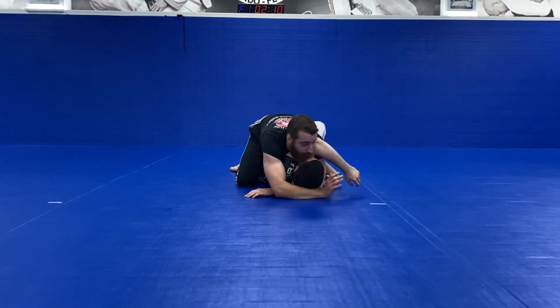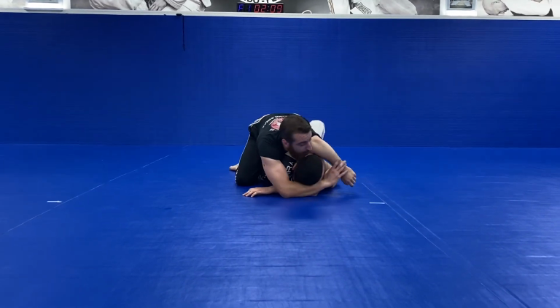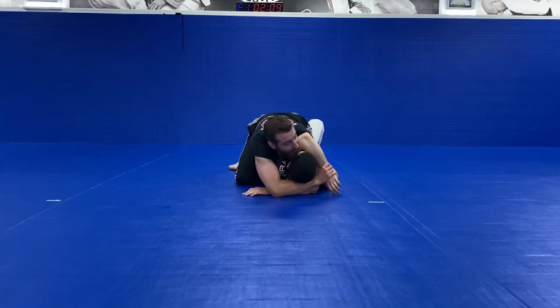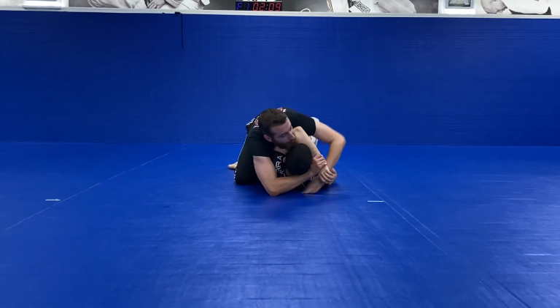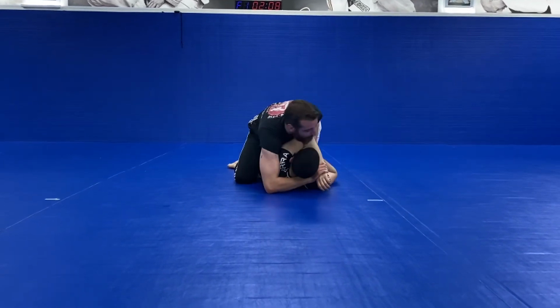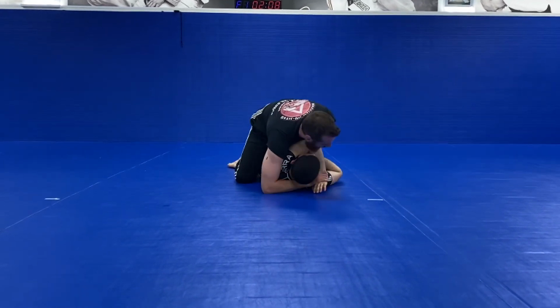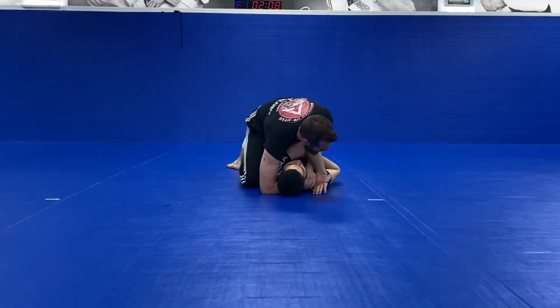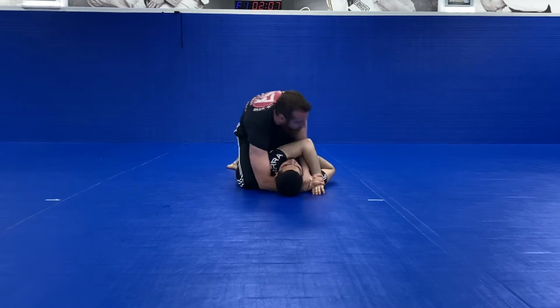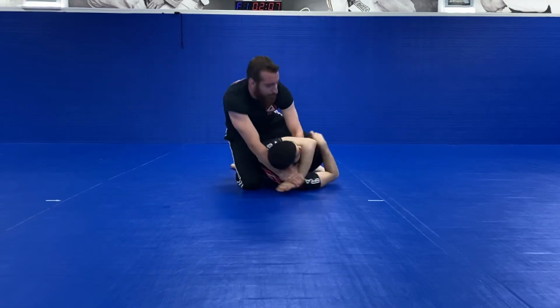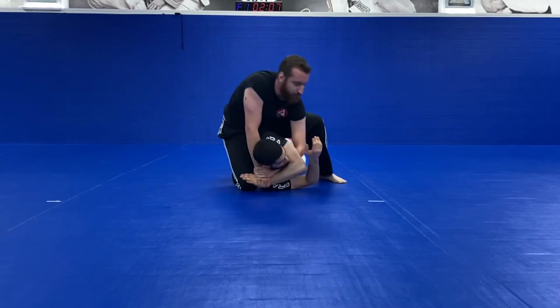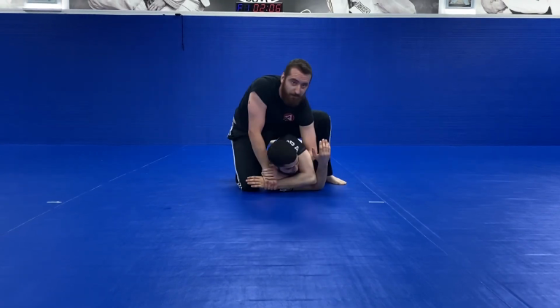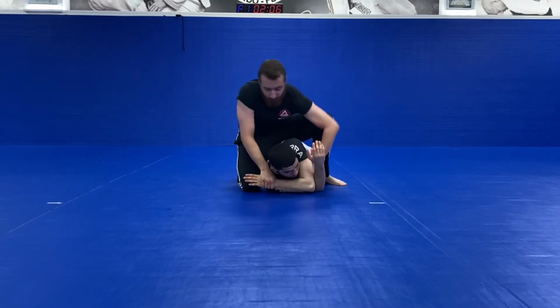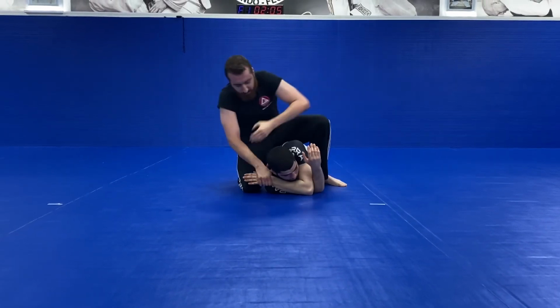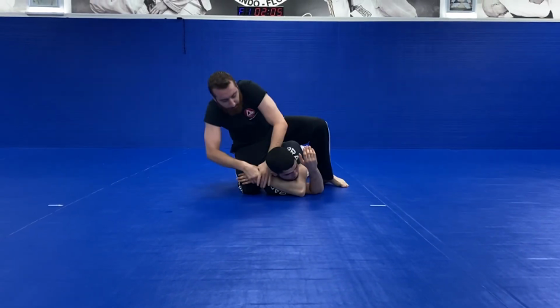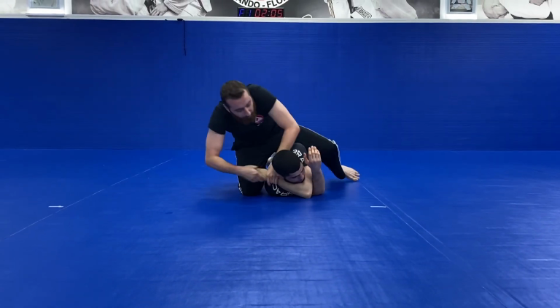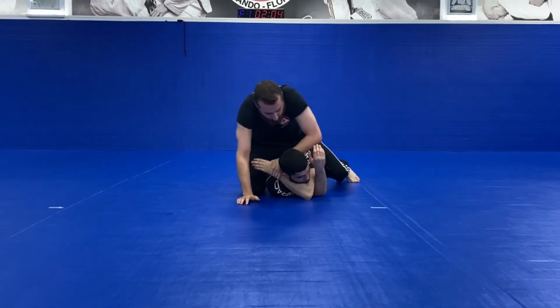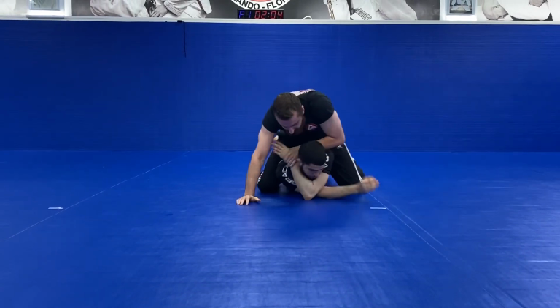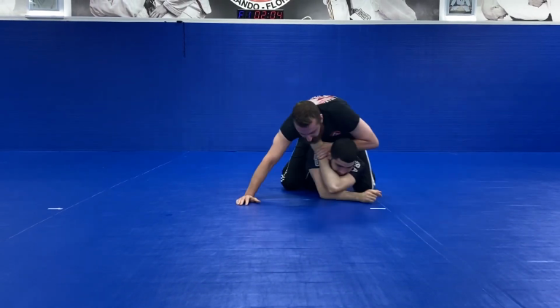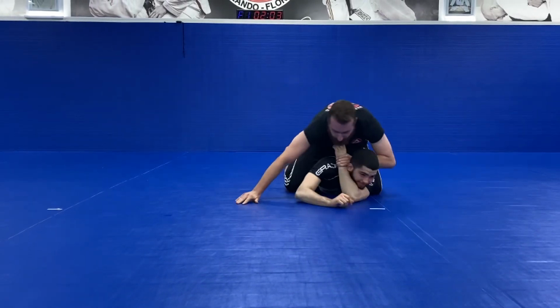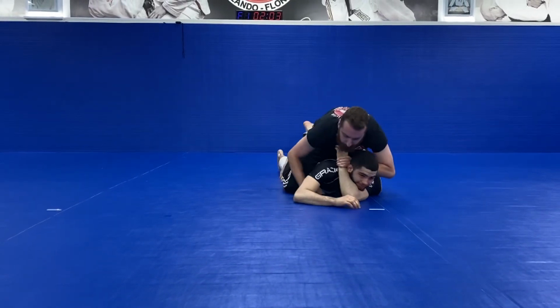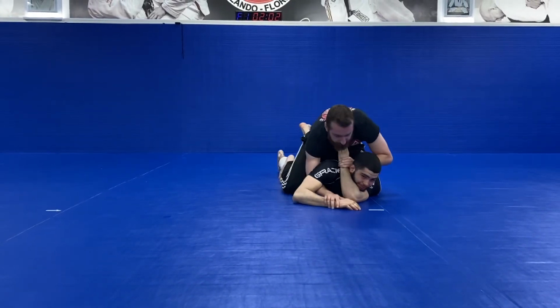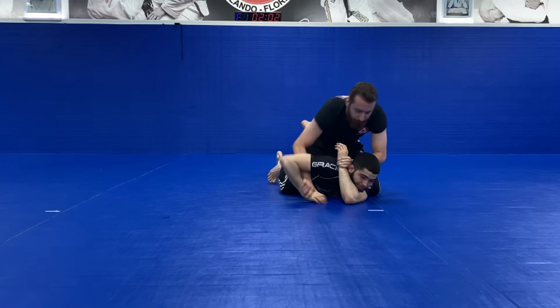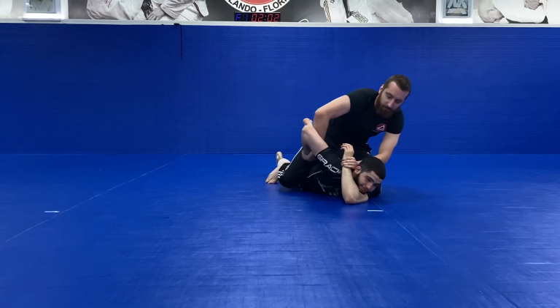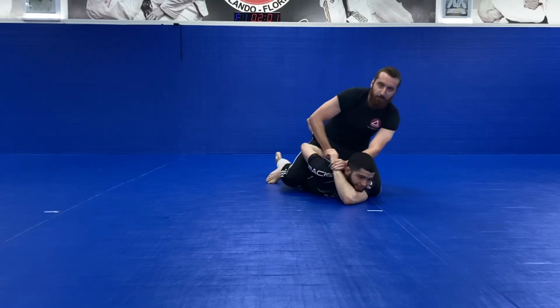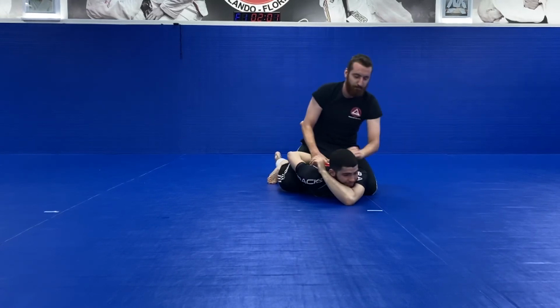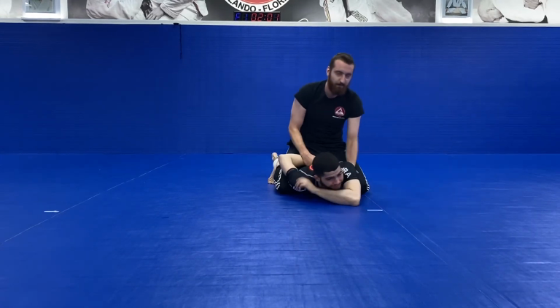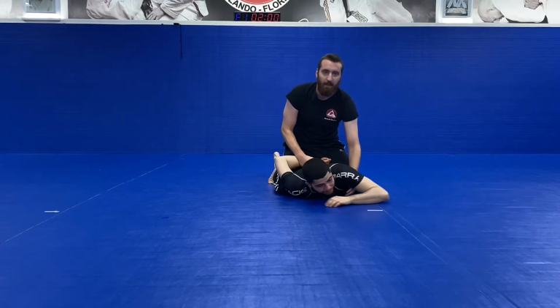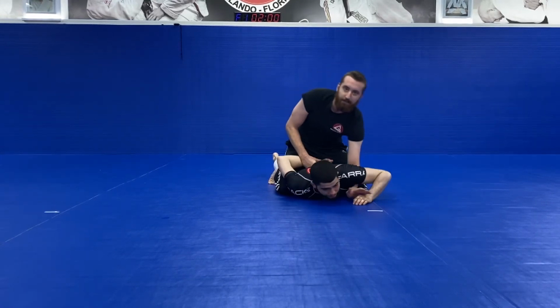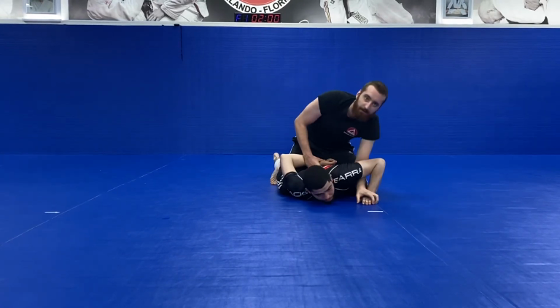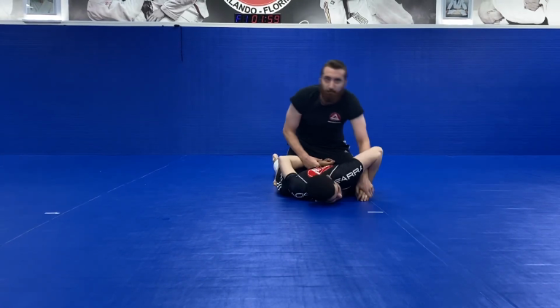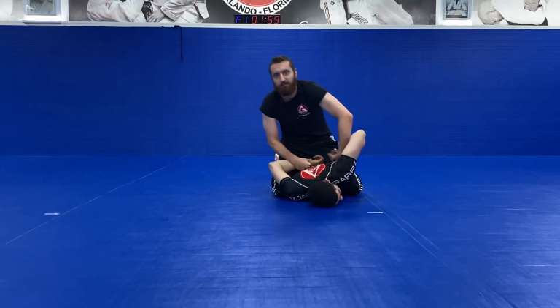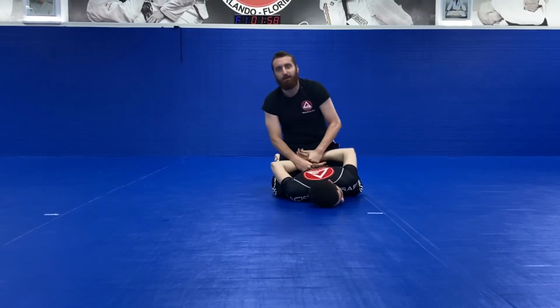Then I can grab and go into the same procedure that we talked about before — boom, boom, boom — and get both of his arms behind.